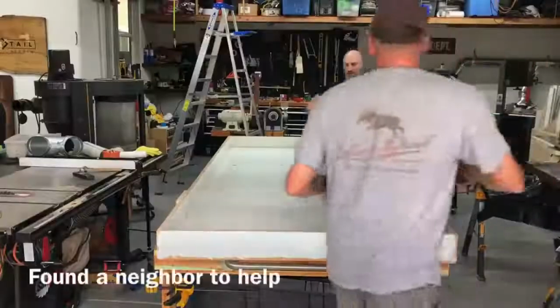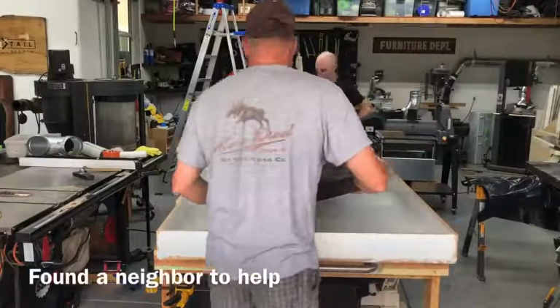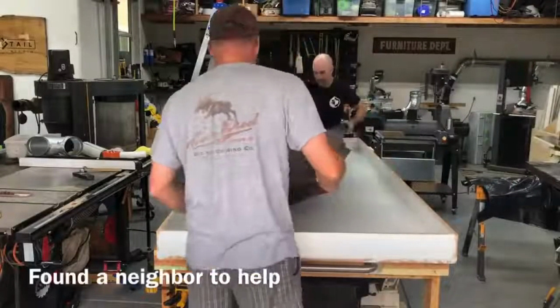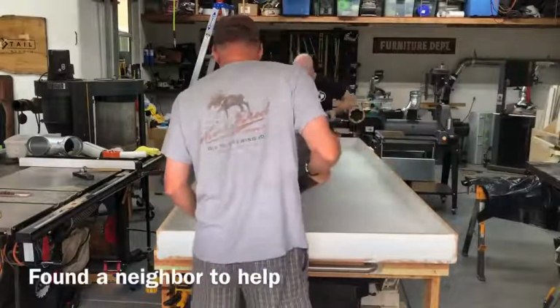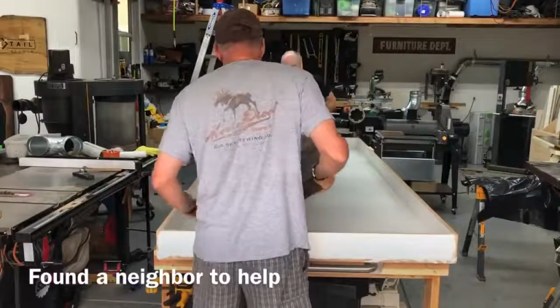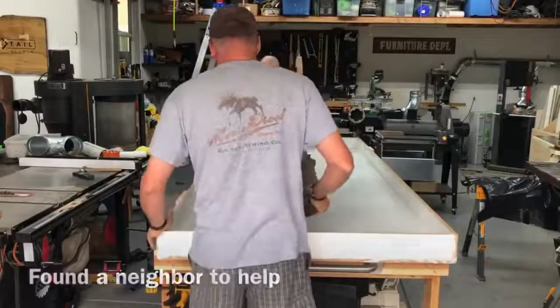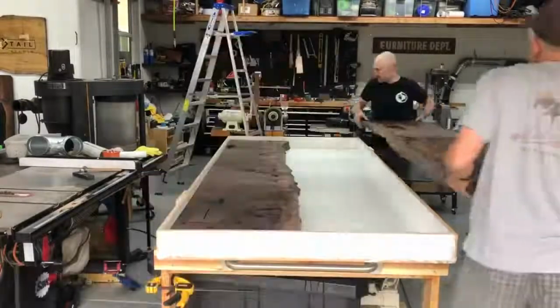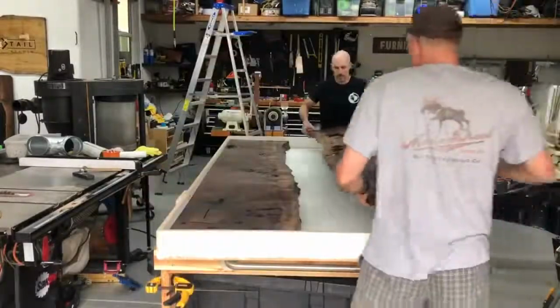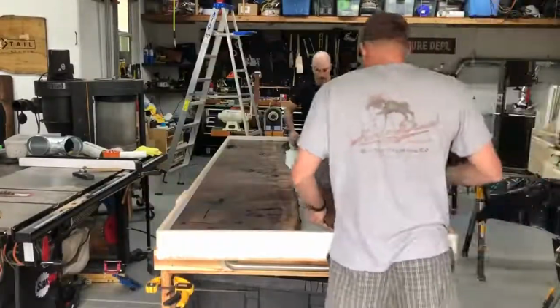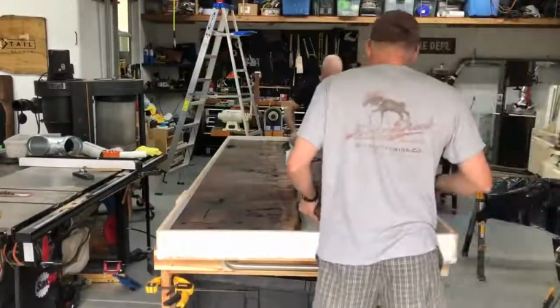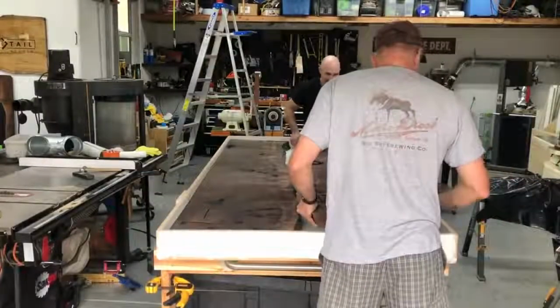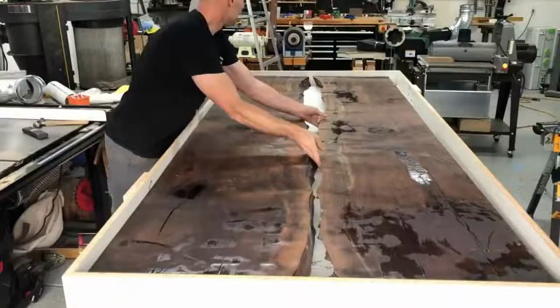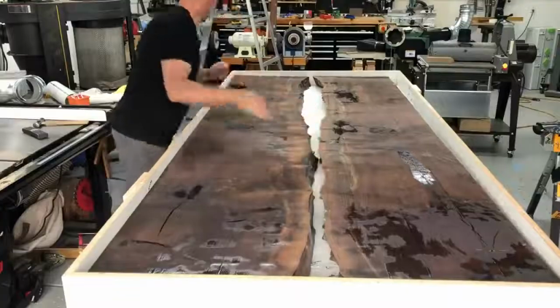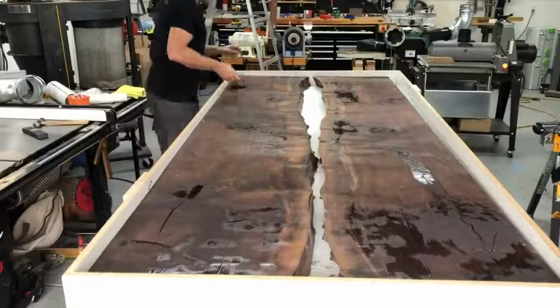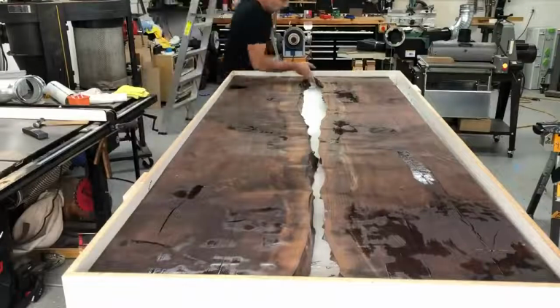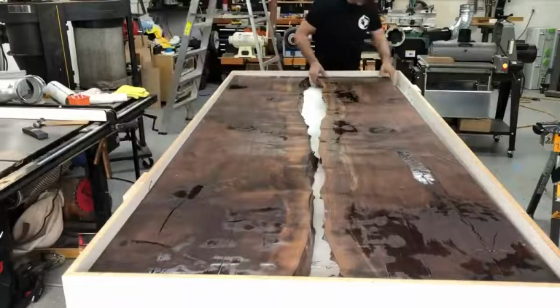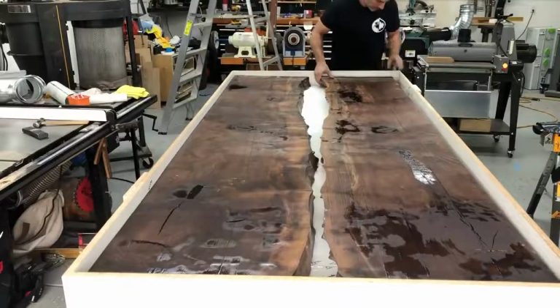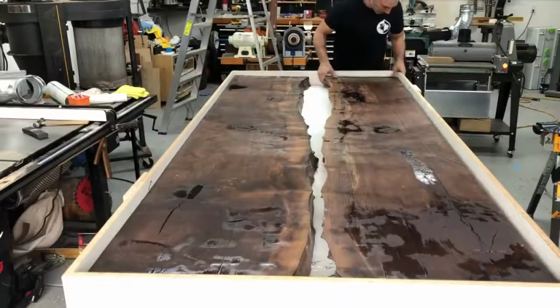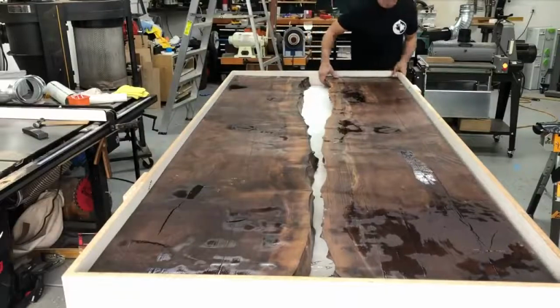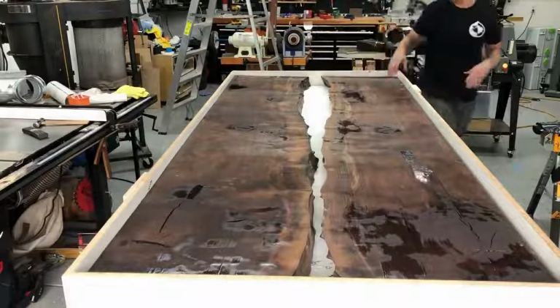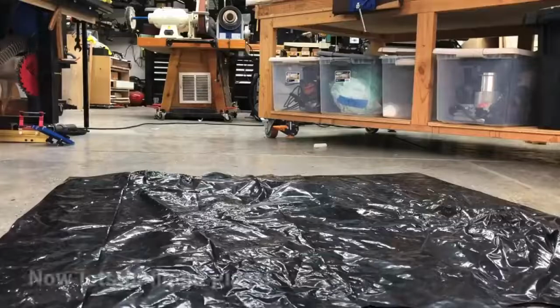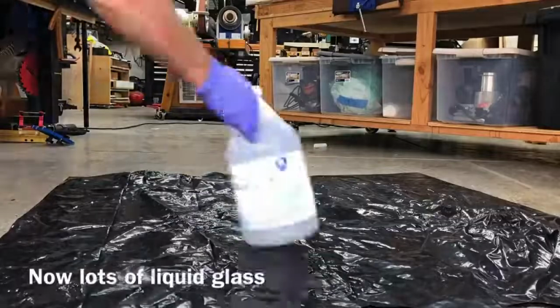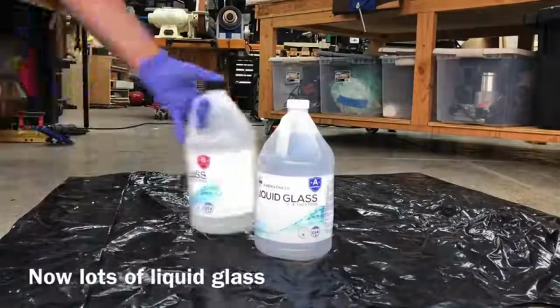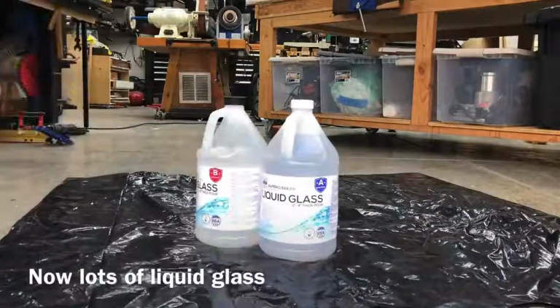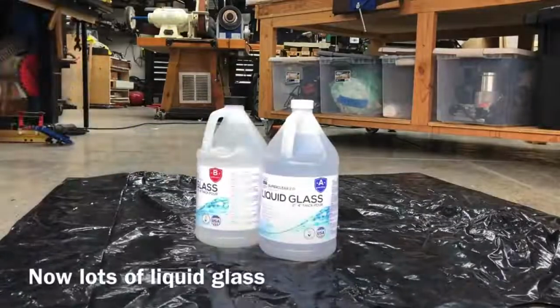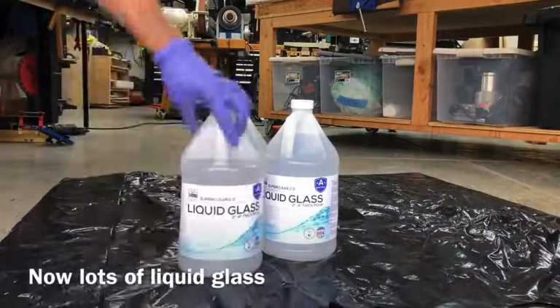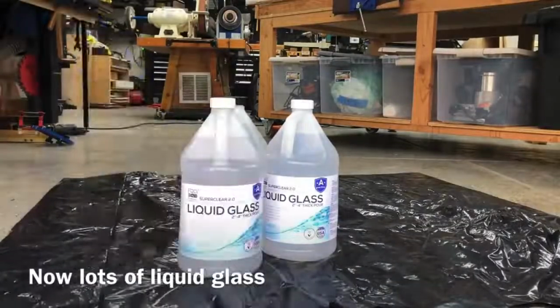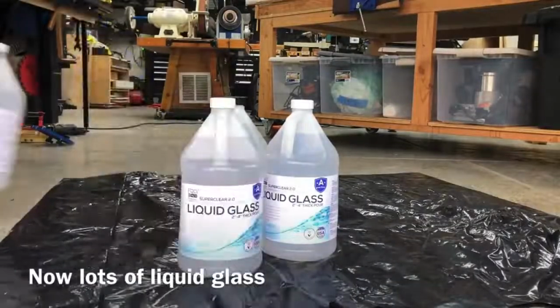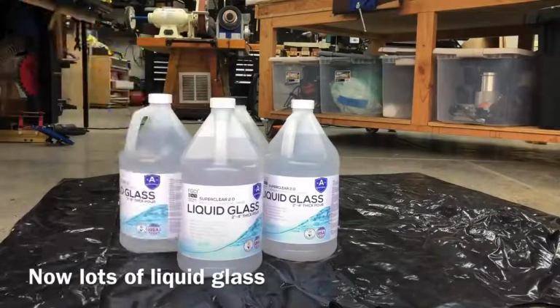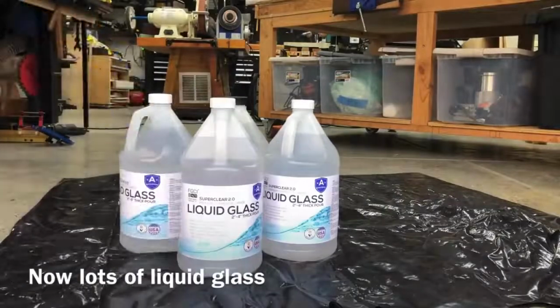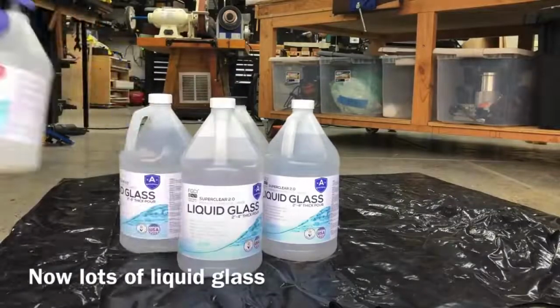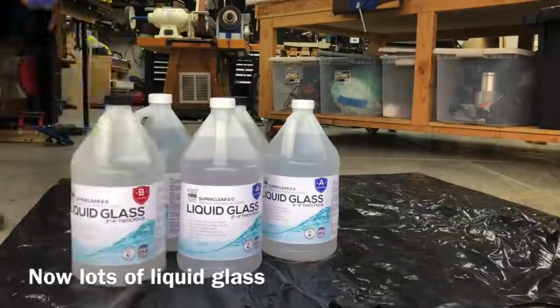It is really great having nice neighbors to help out for this type of stuff, because I wouldn't have been able to drop this big slab in there by myself — I would have probably busted the side of the mold. Big thanks to my neighbor; he actually watches these videos sometimes, so I'm curious if he'll notice he got a cameo.